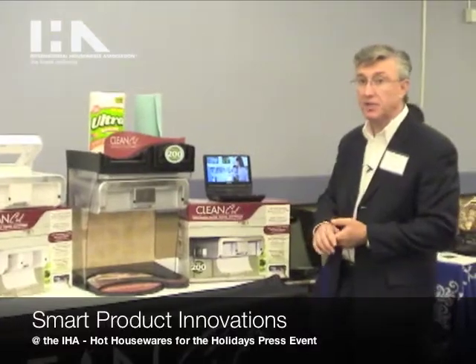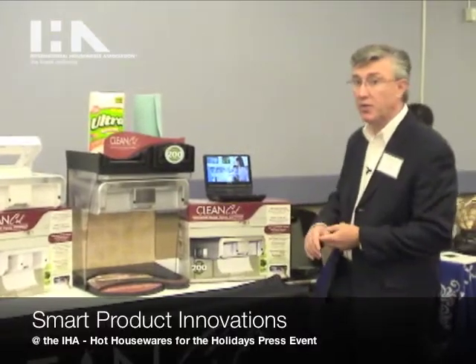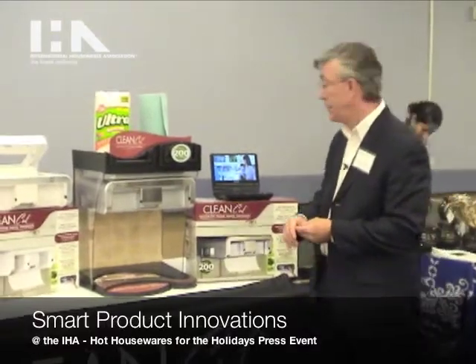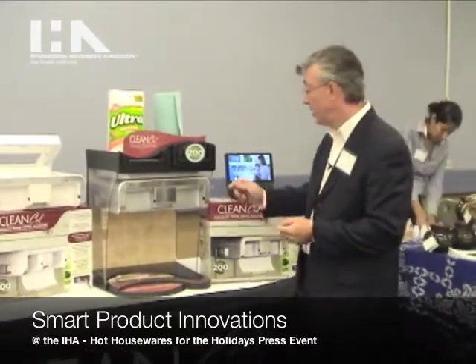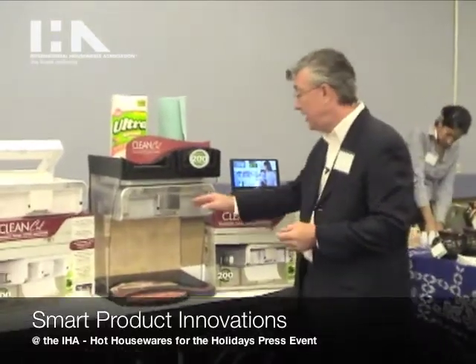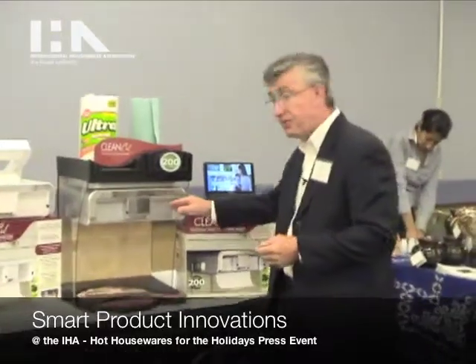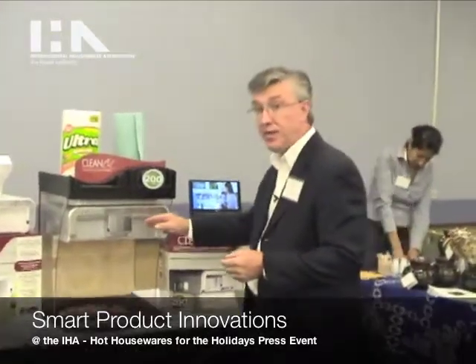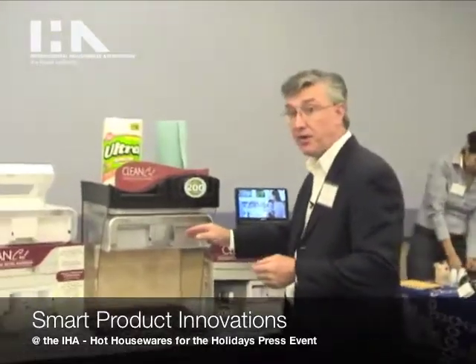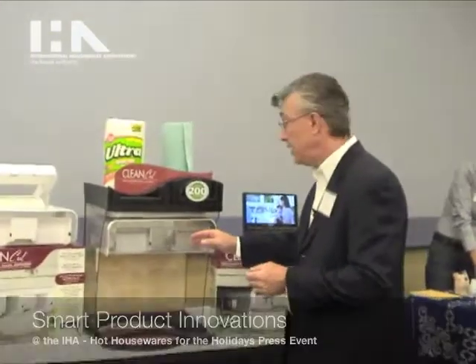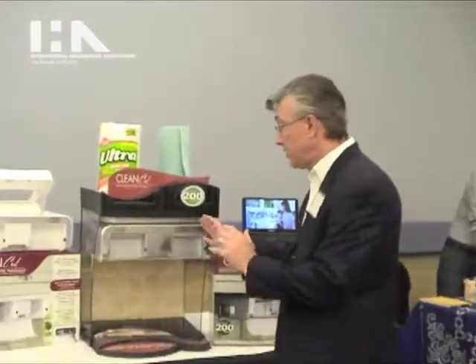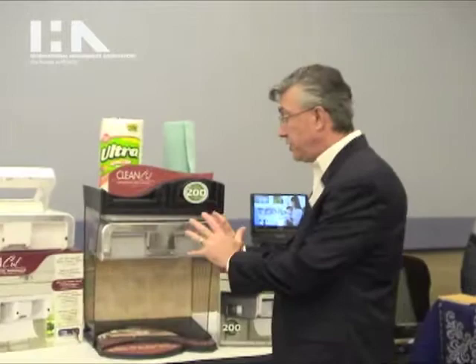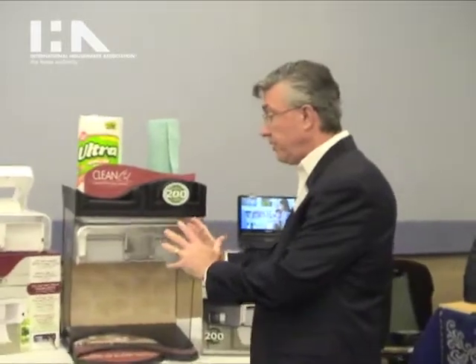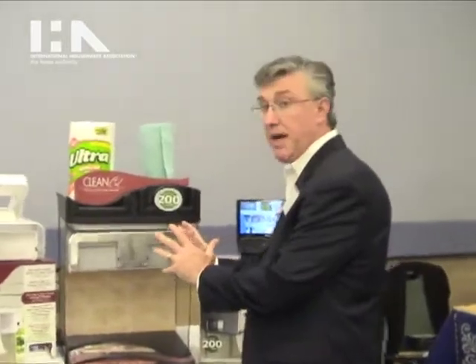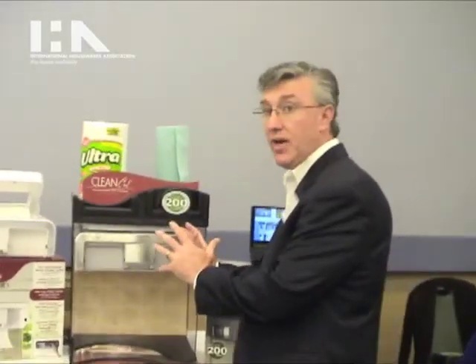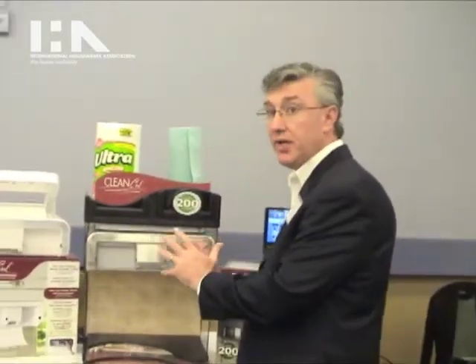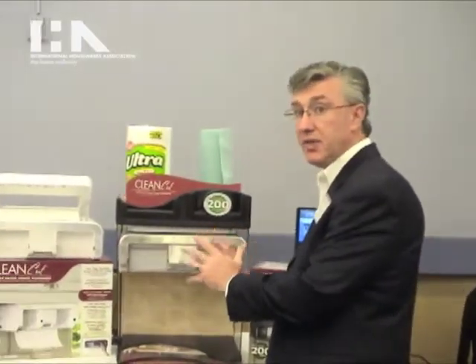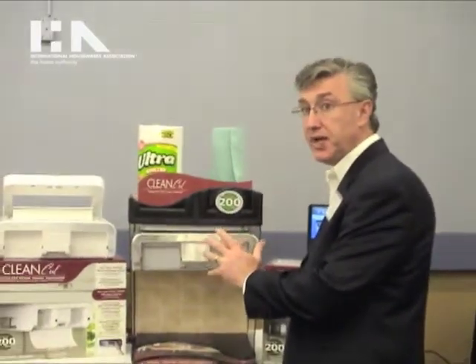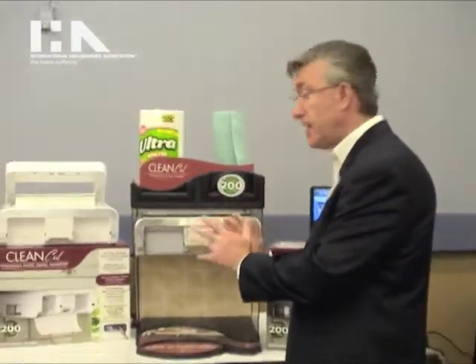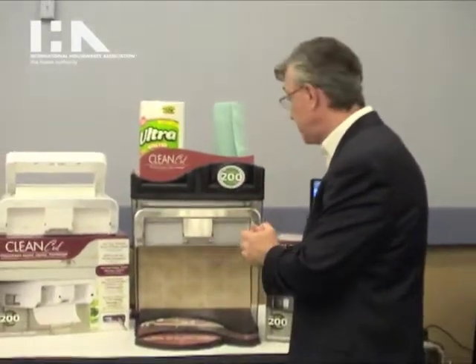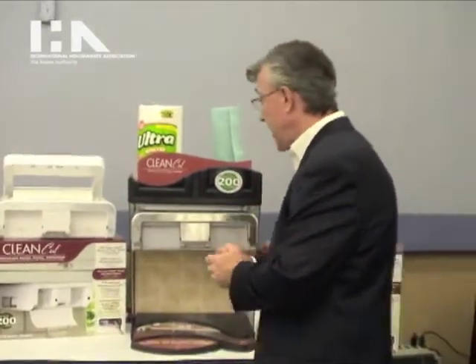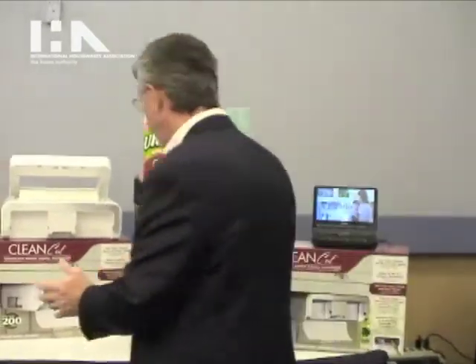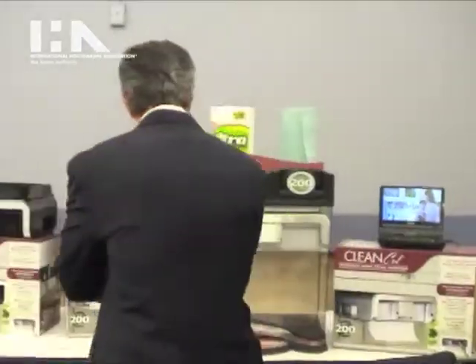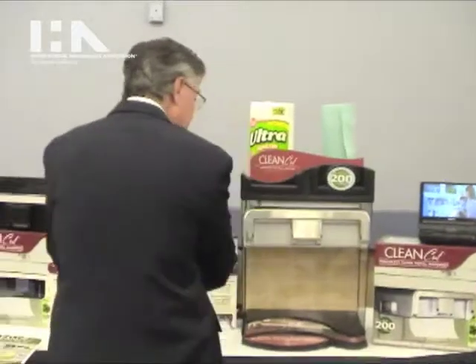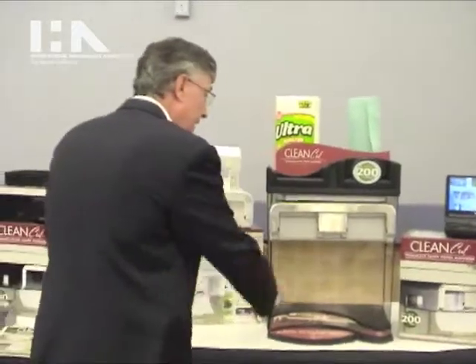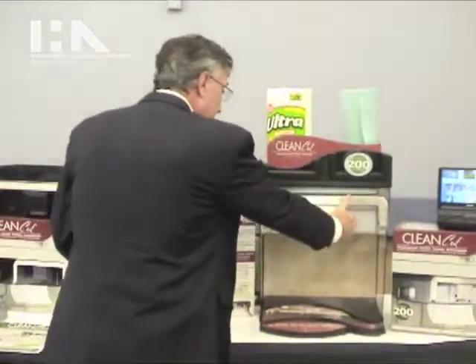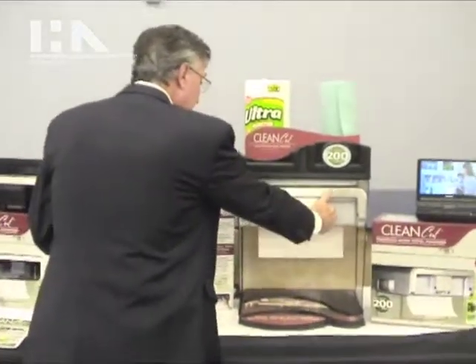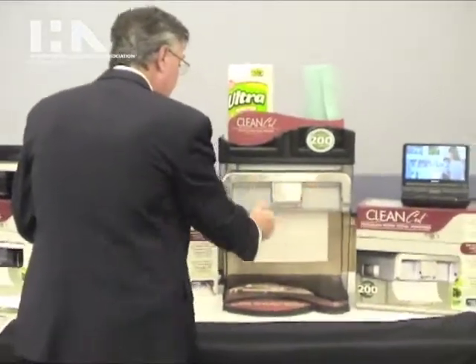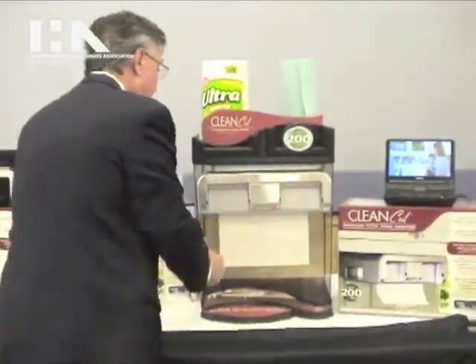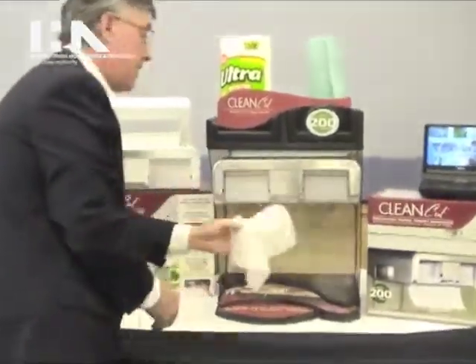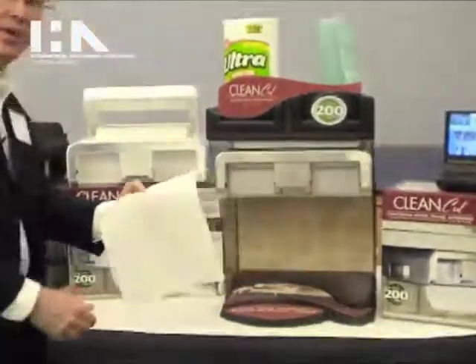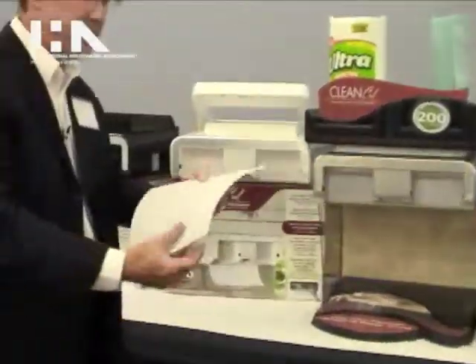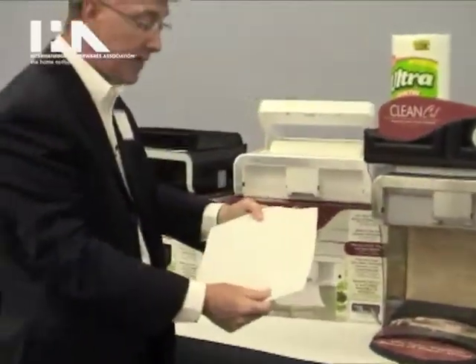What we're doing here is breaking an infrared beam on the front of the unit. This unit would typically be mounted right in your kitchen, in a residential kitchen right next to the sink. So if I'm washing my hands at the sink, I'm going to break an infrared beam here, and it's going to cut and dispense a piece of paper towel.